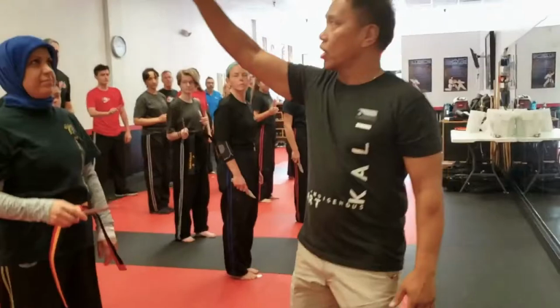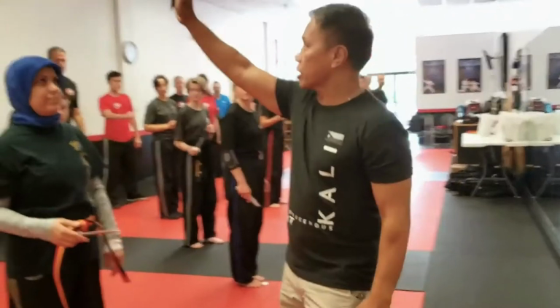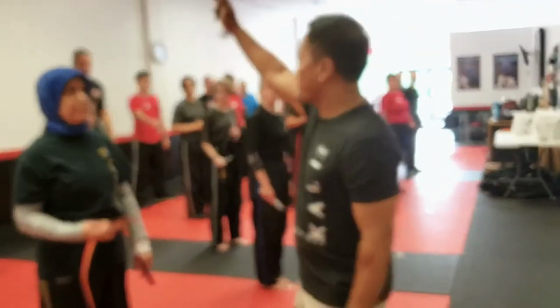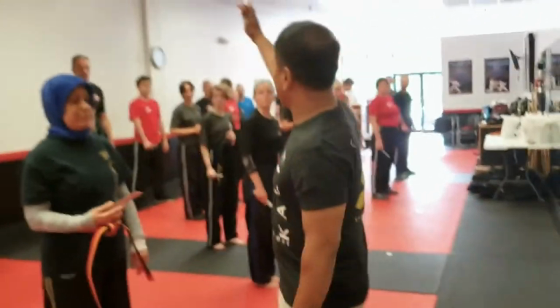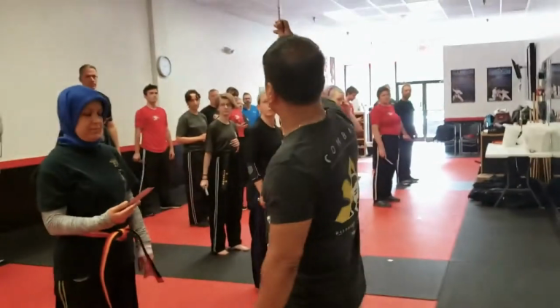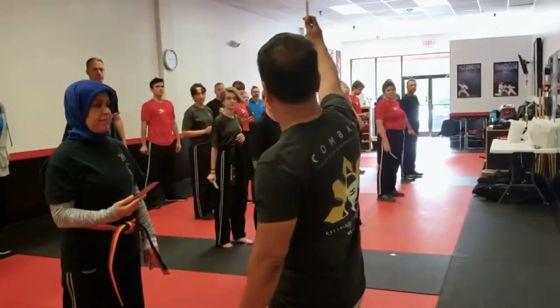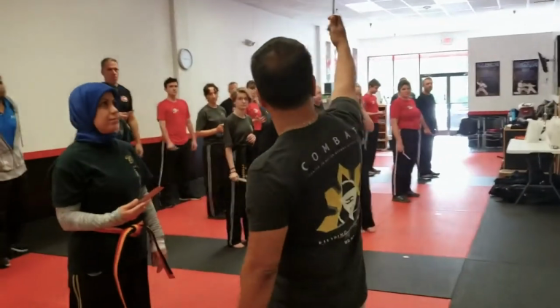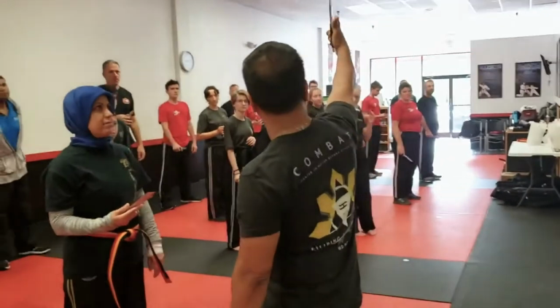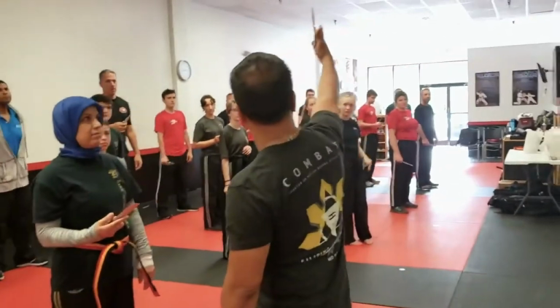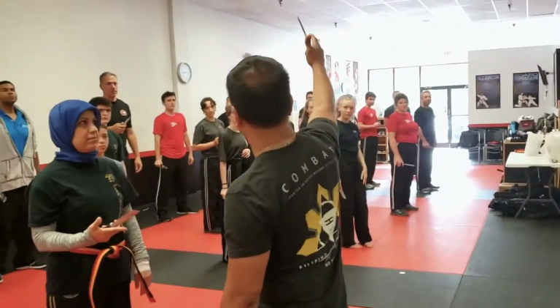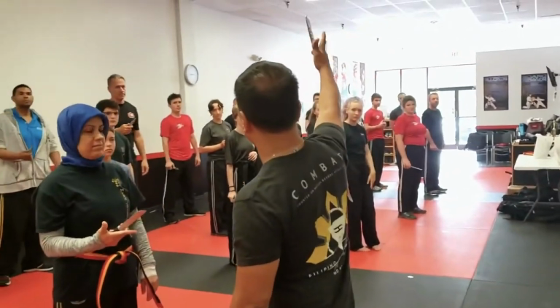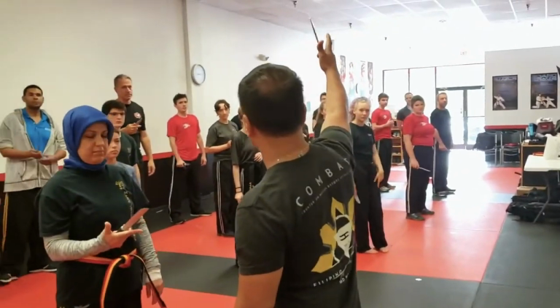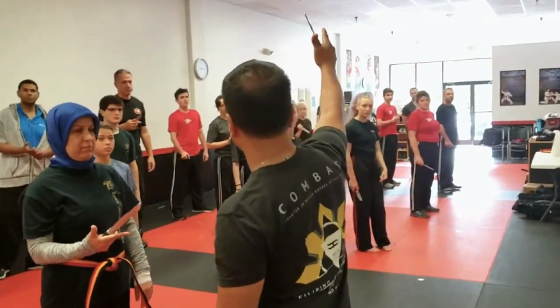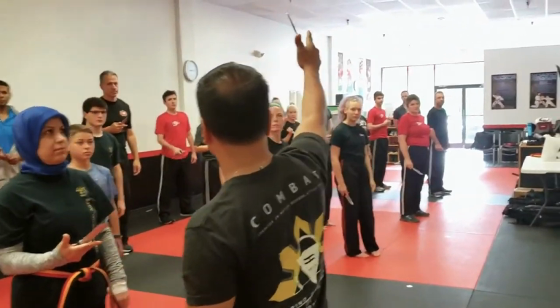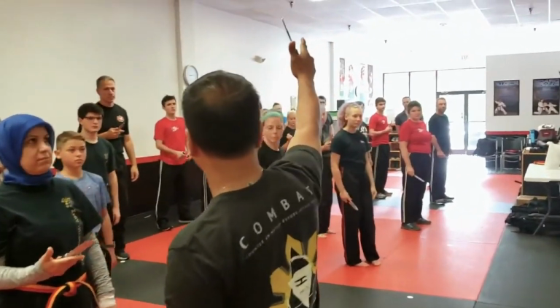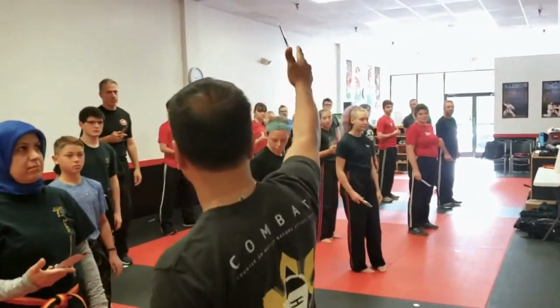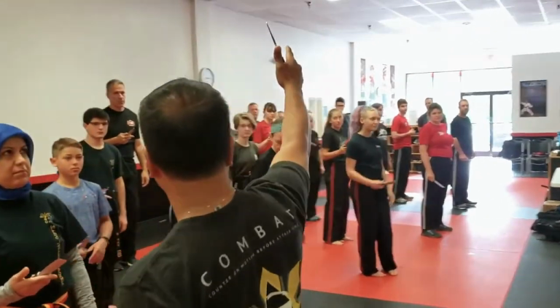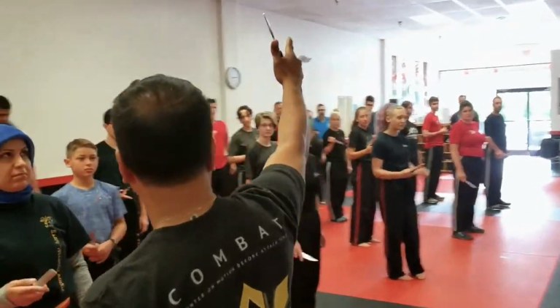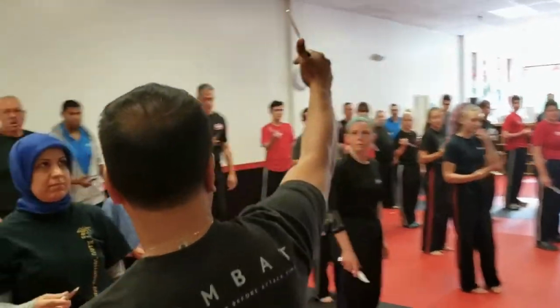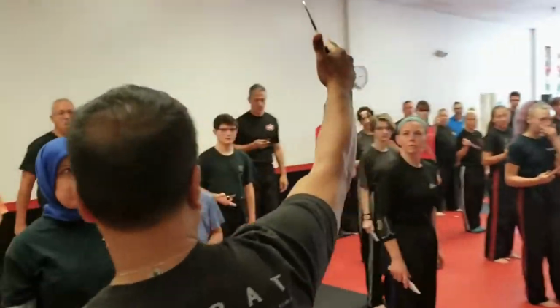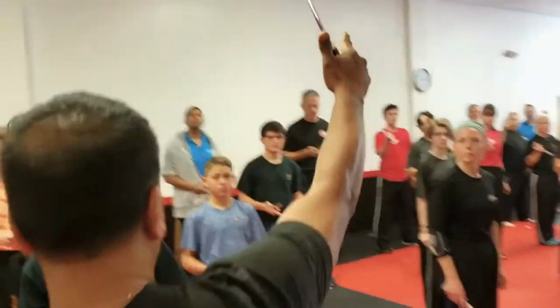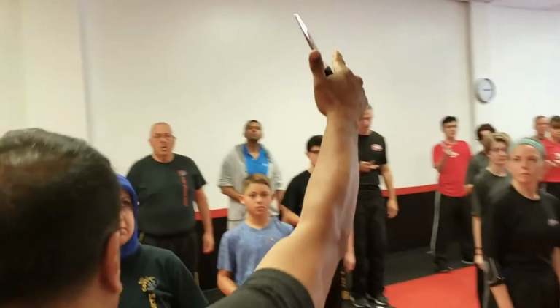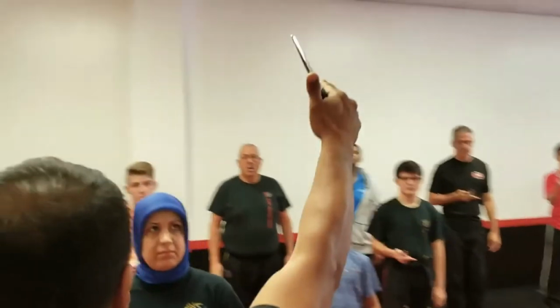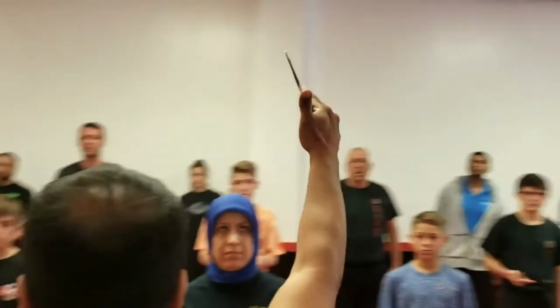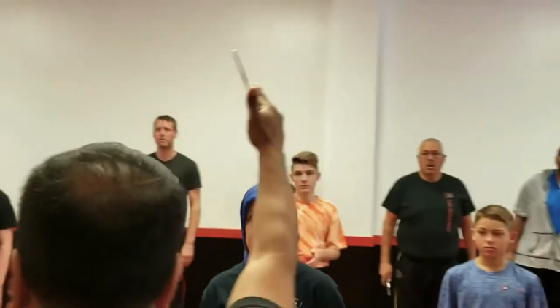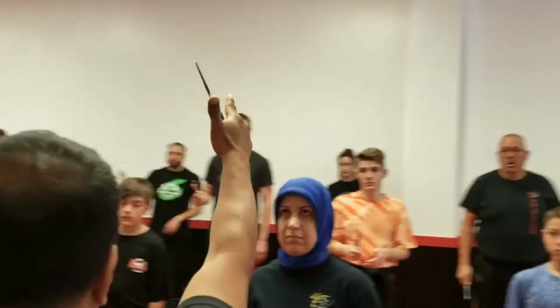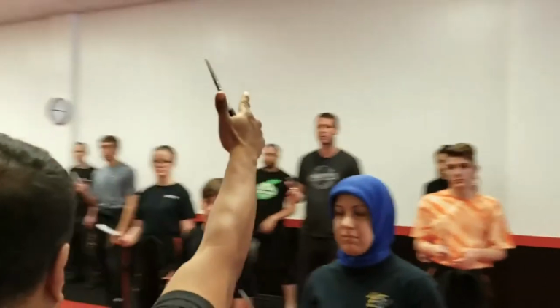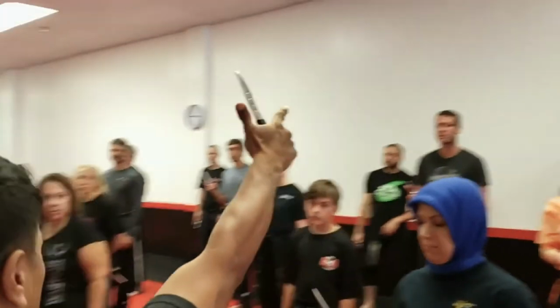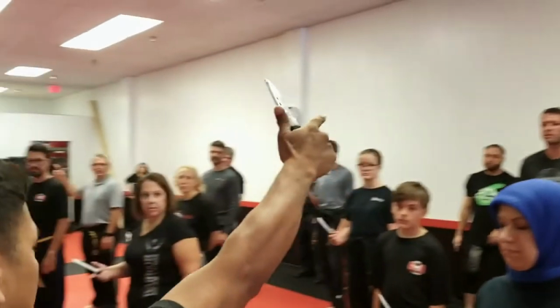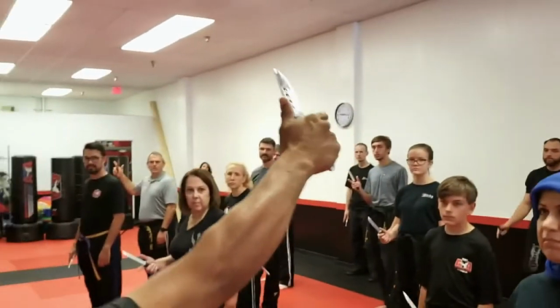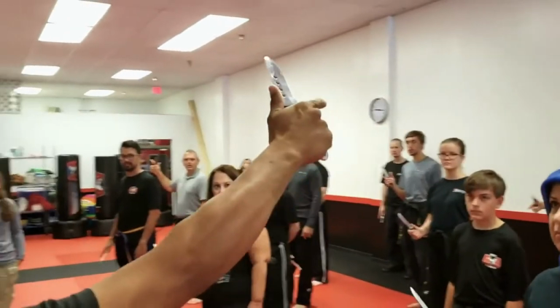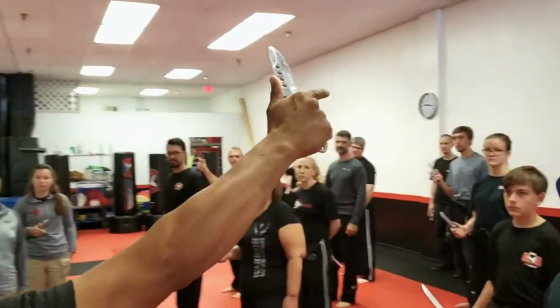On the gripping: the last three fingers are tight, index finger relaxed, thumb pressing.